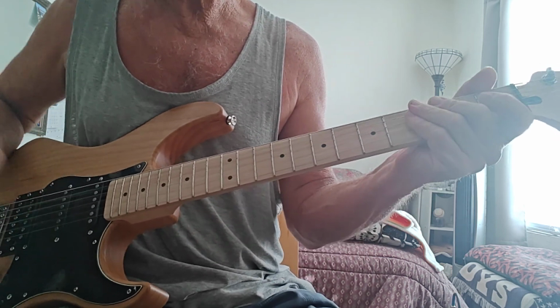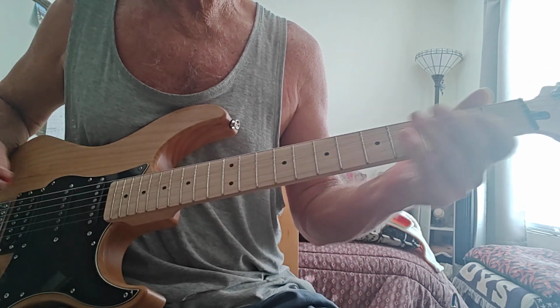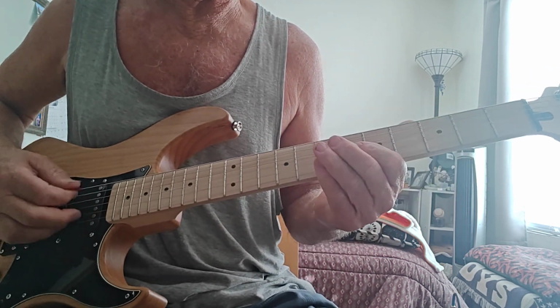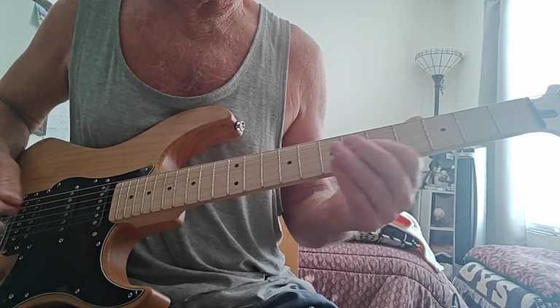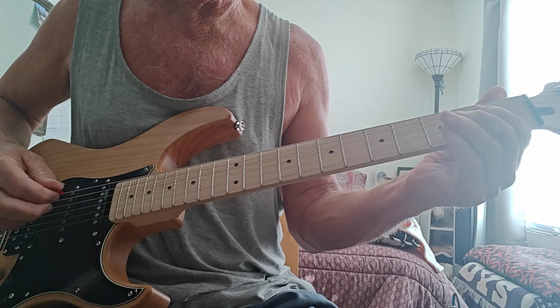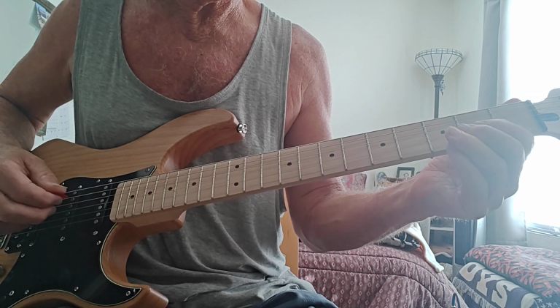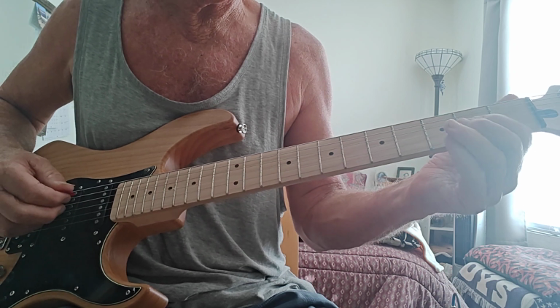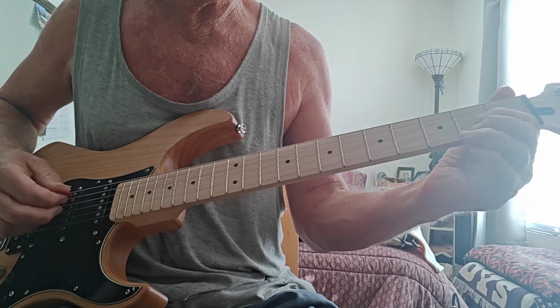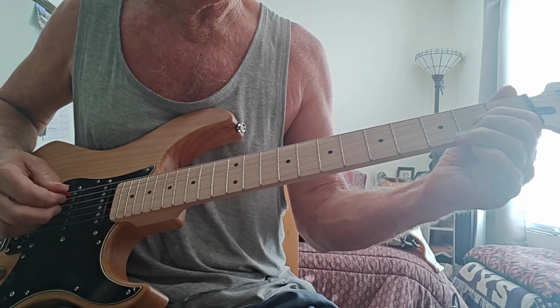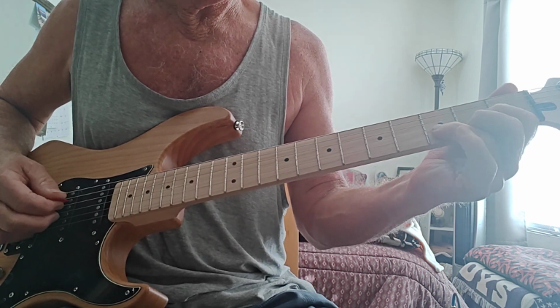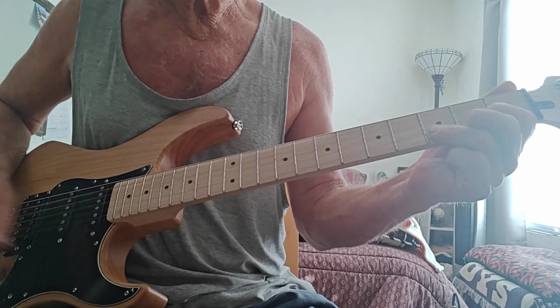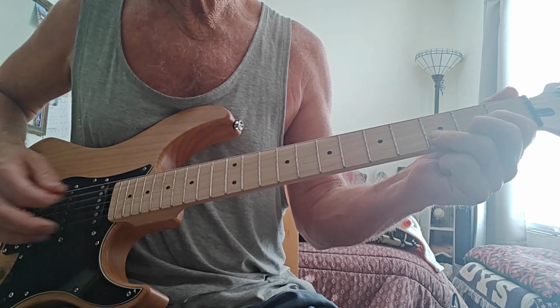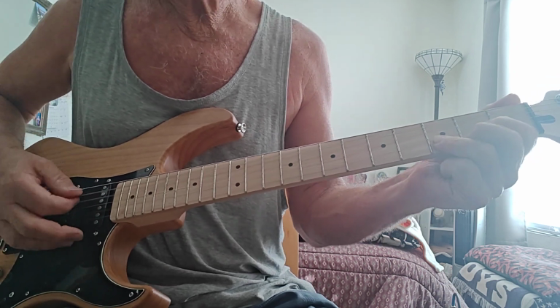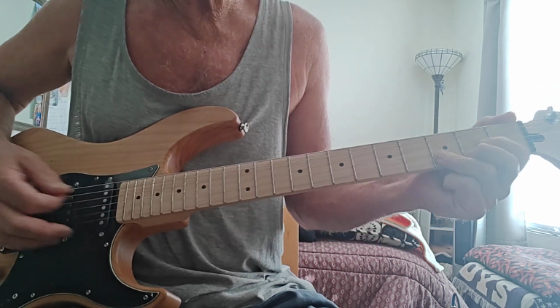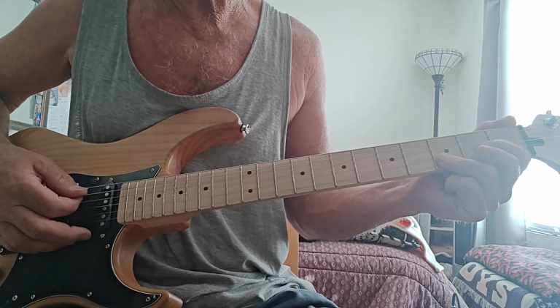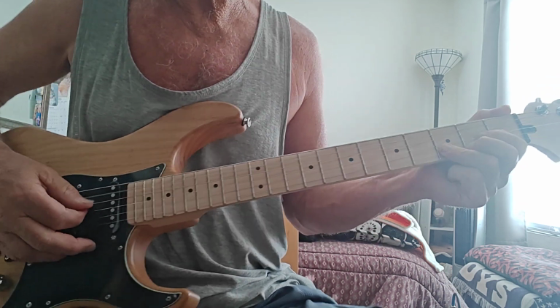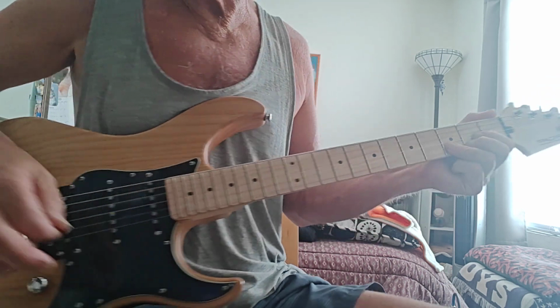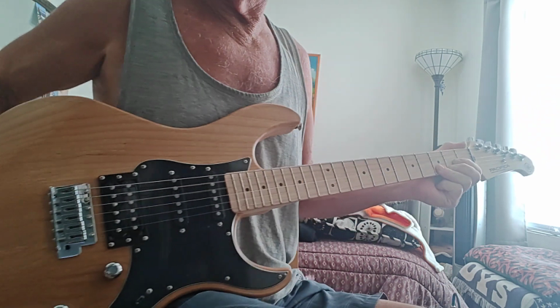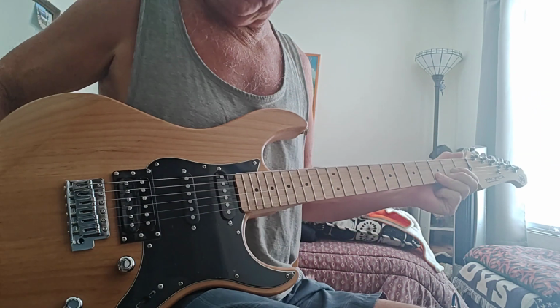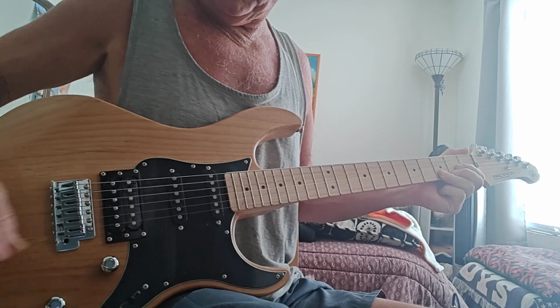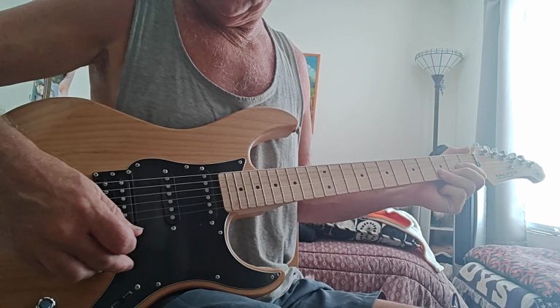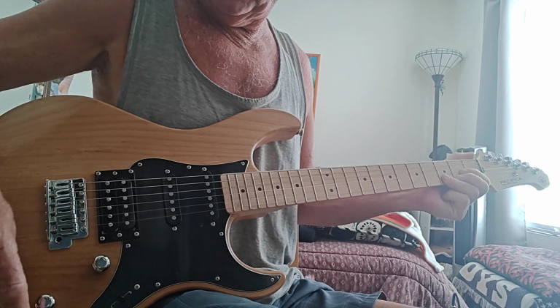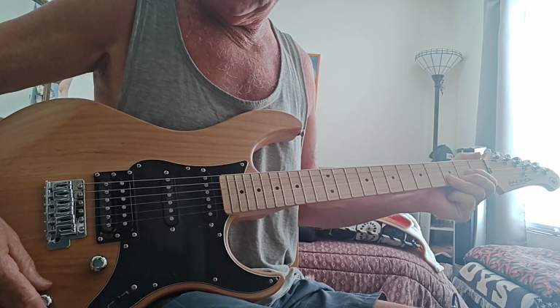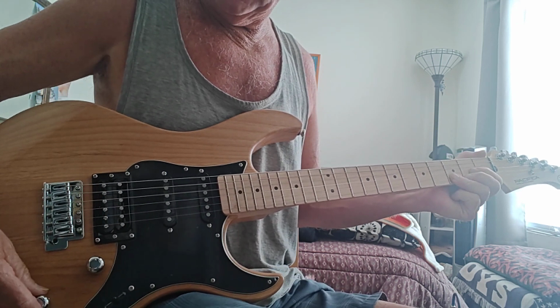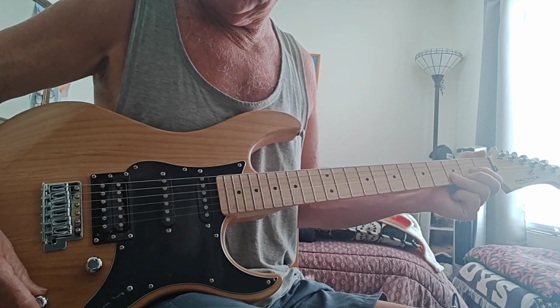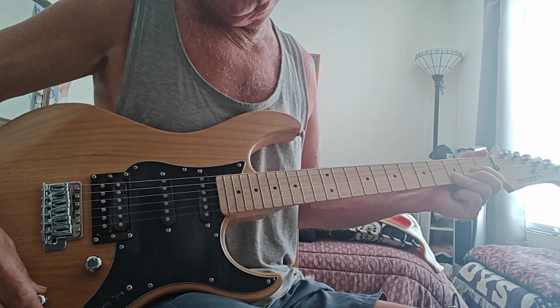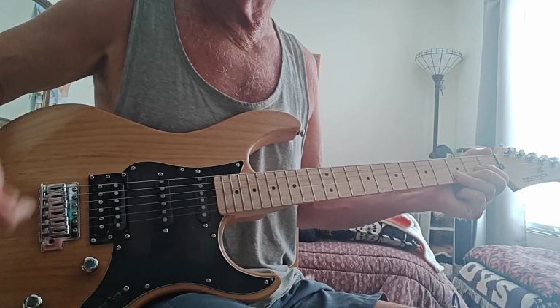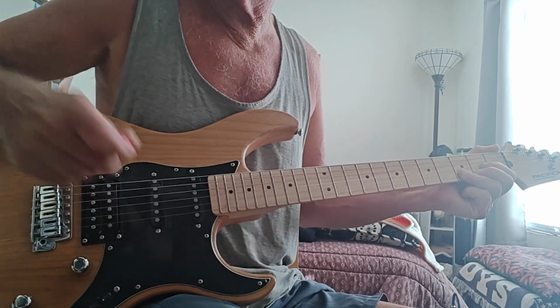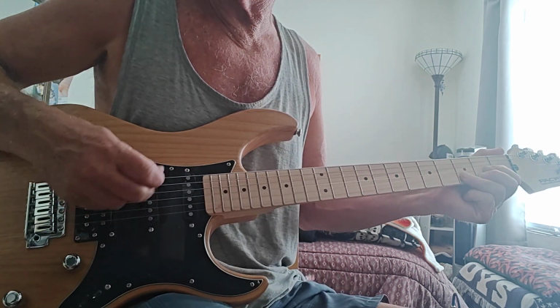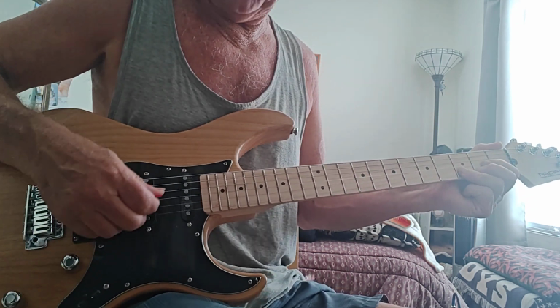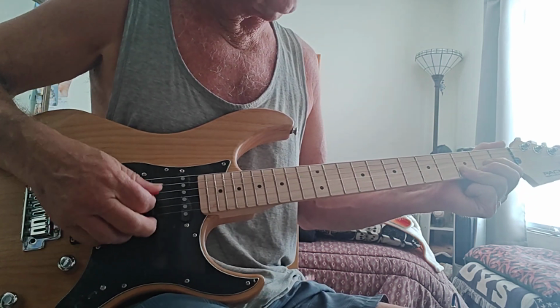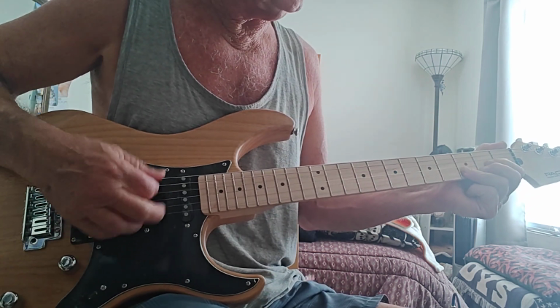Anyway, you get the idea. It sounds just like a Strat. I'm just playing in the middle selector position — didn't even pull up the coil for single coils.